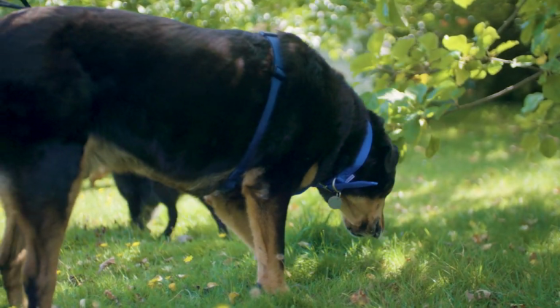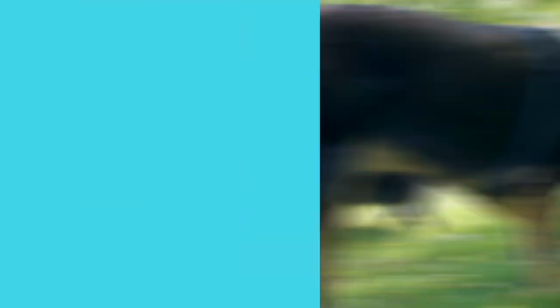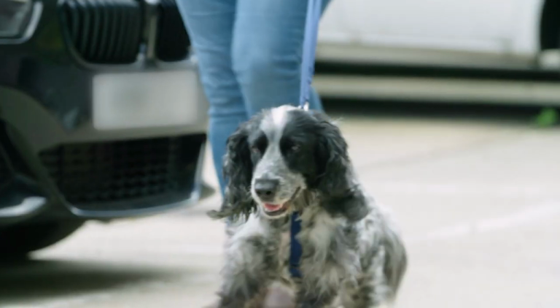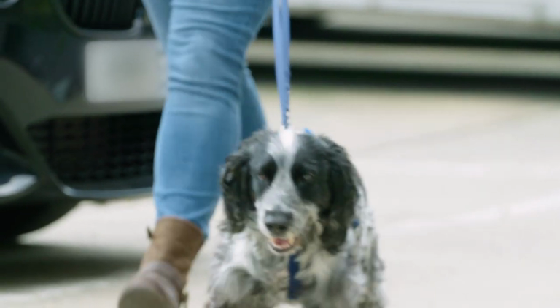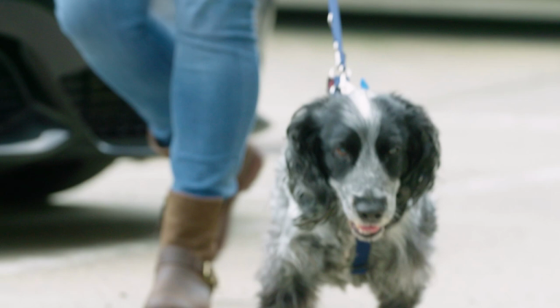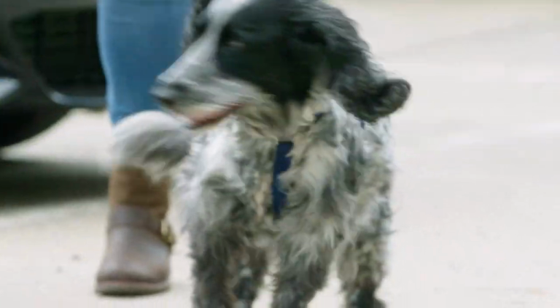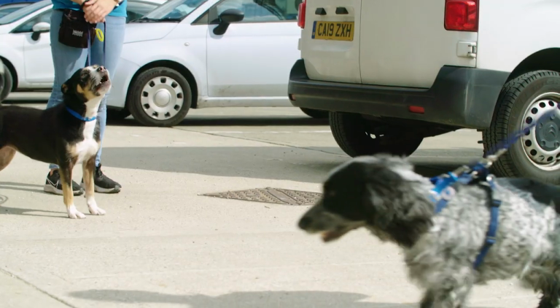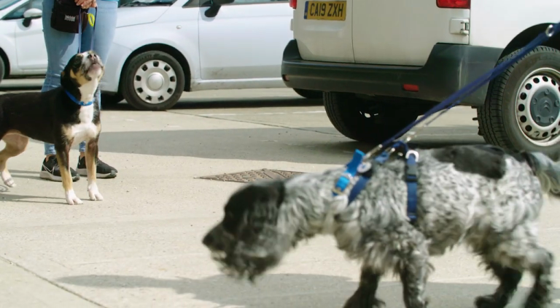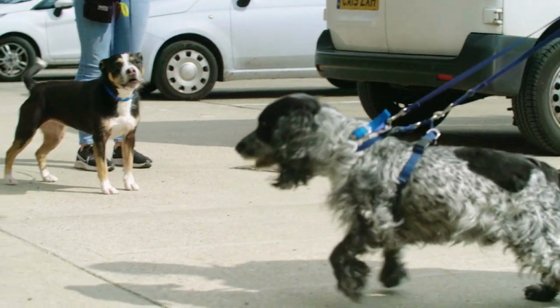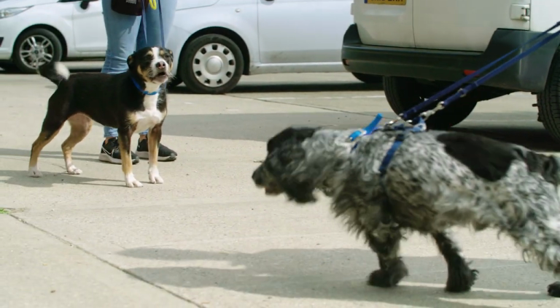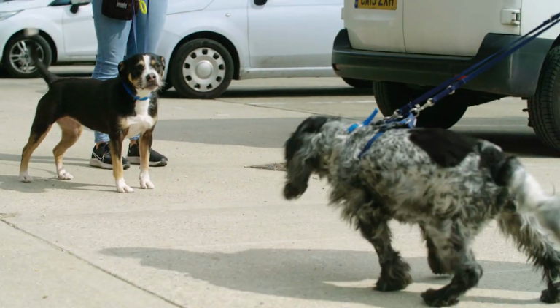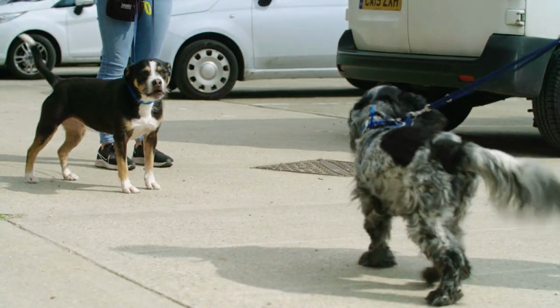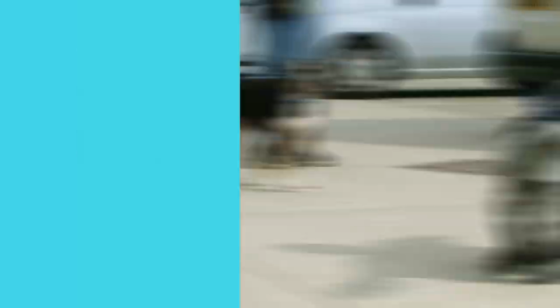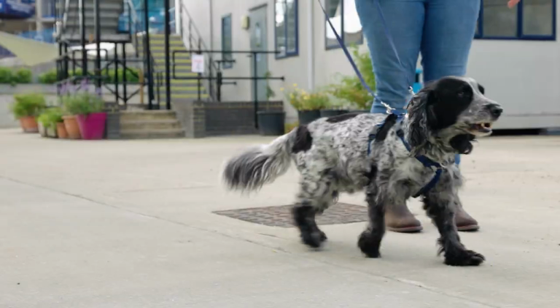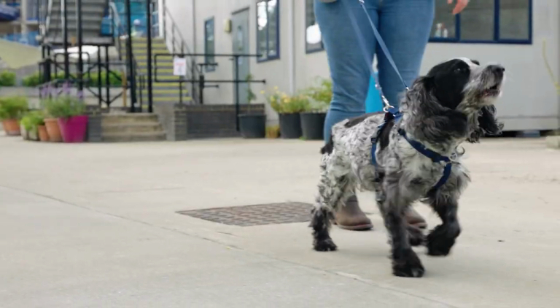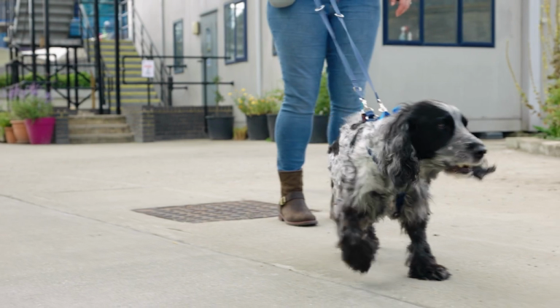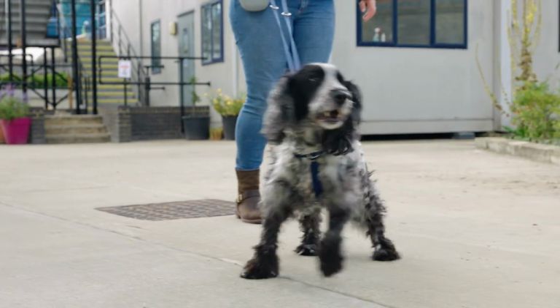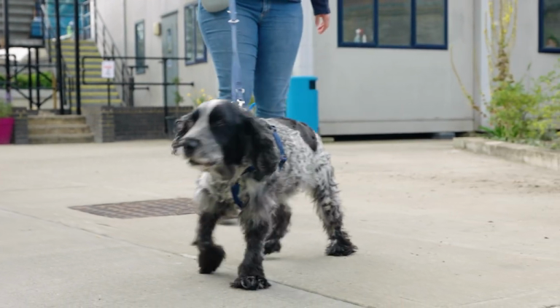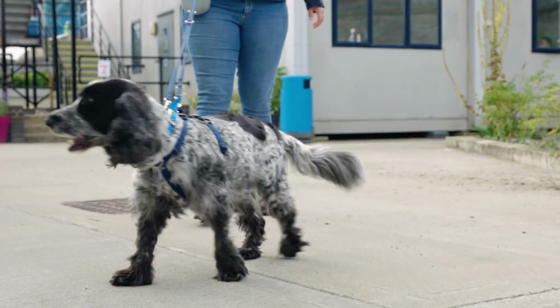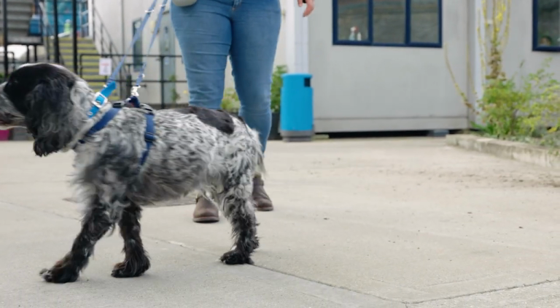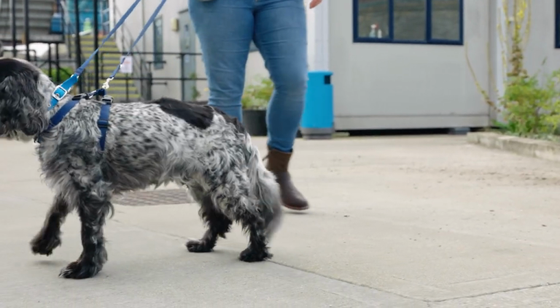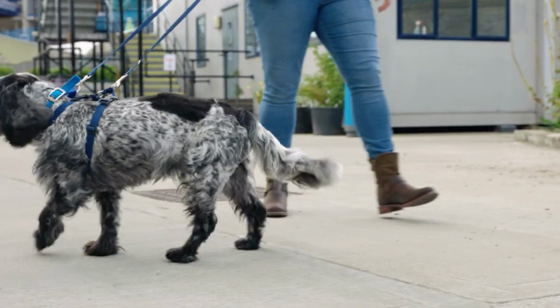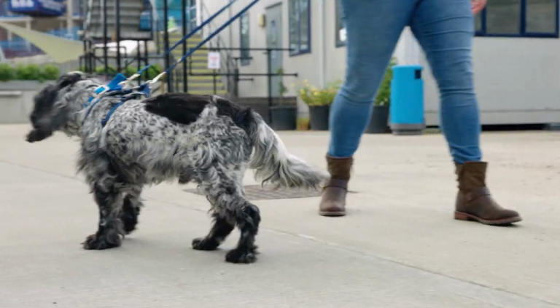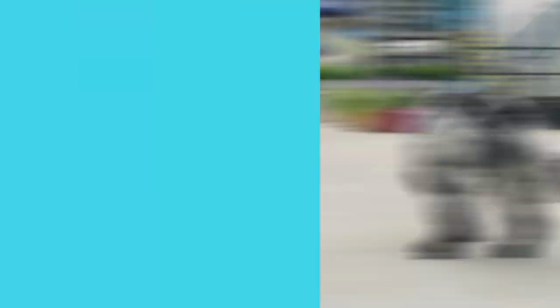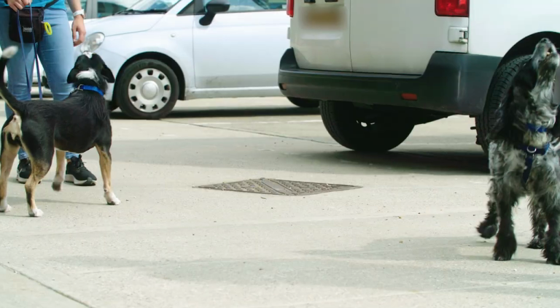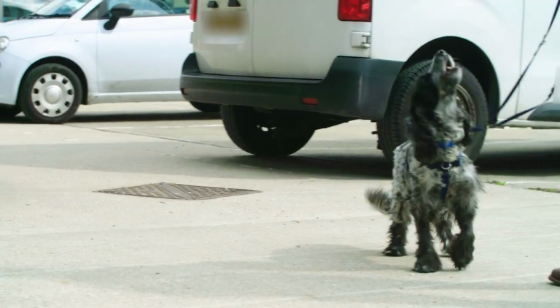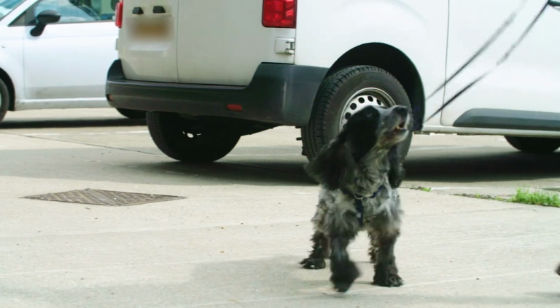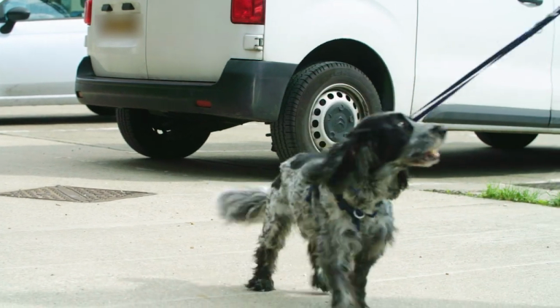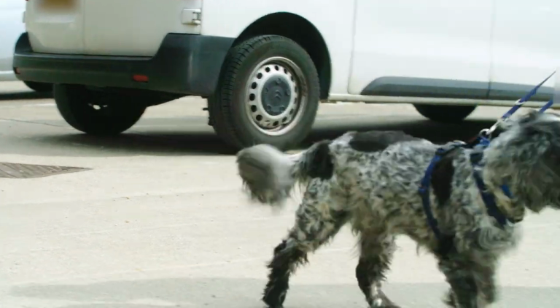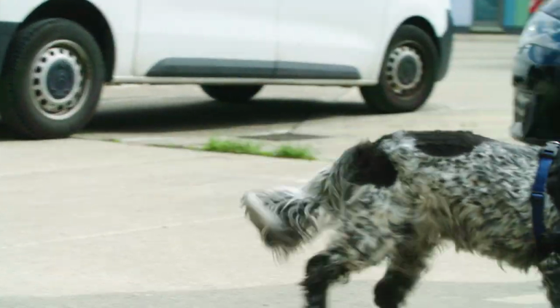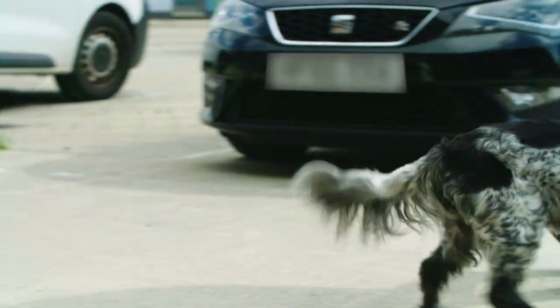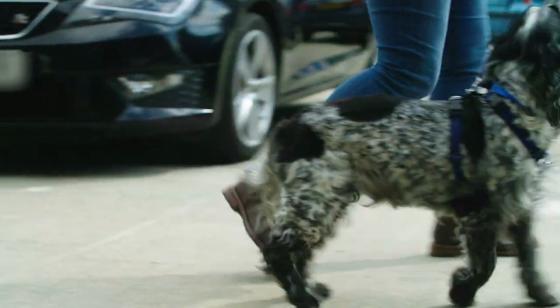Calm circling with nose to bottom sniffing is a calm and polite greeting for dogs. A not so great interaction is when a dog becomes tense, retreats or lunges whilst barking. This usually means that they are overwhelmed. If you think that your dog is uncomfortable, don't prolong the interaction — just move them away and give them some space.